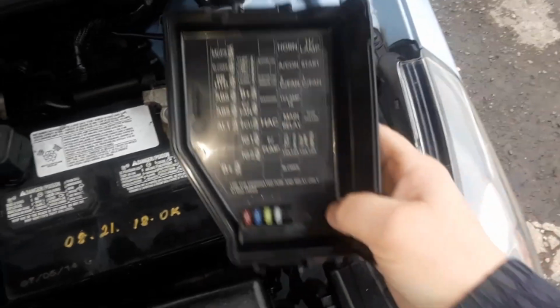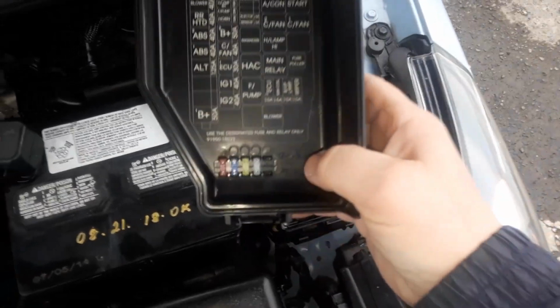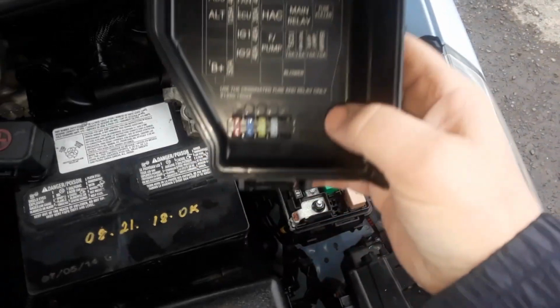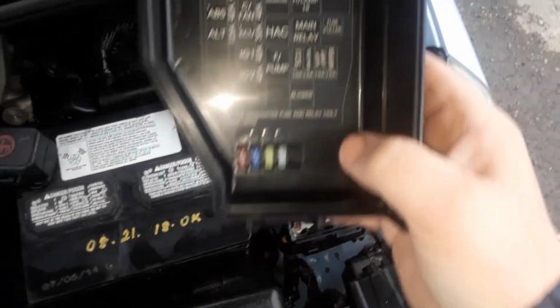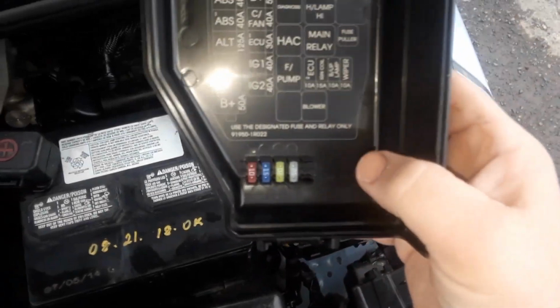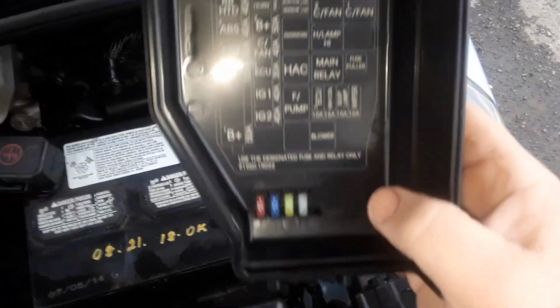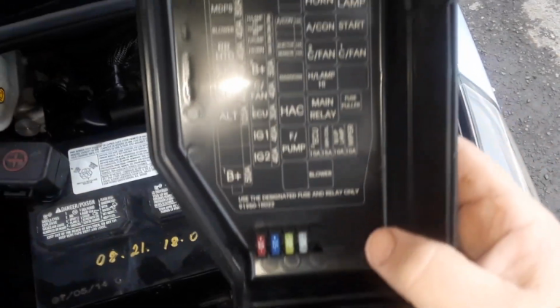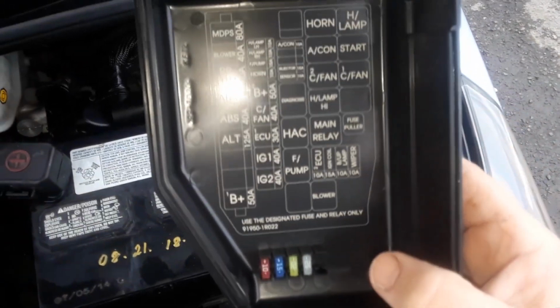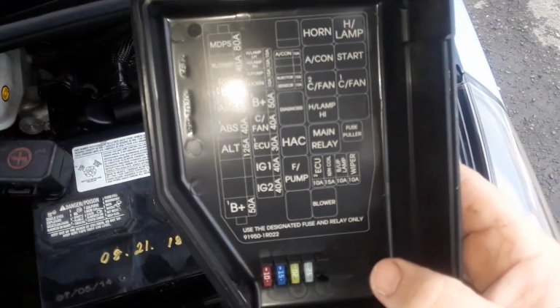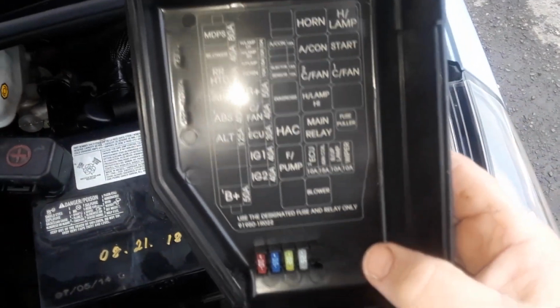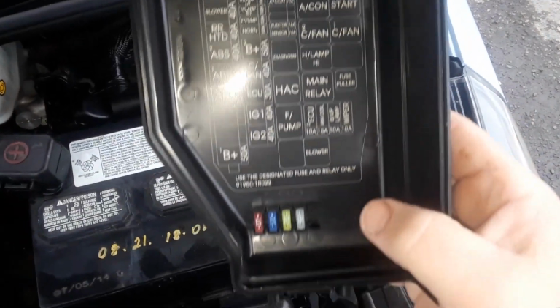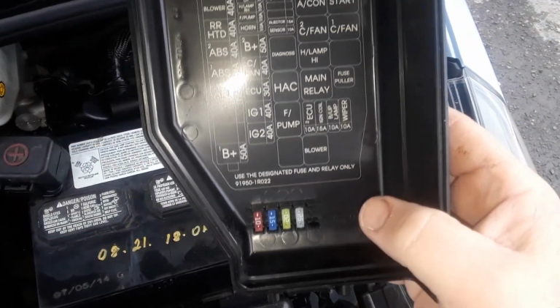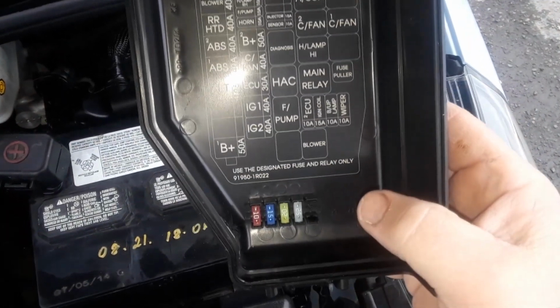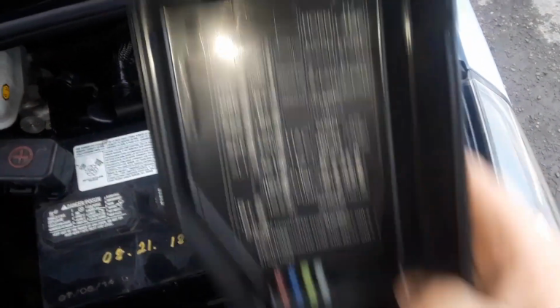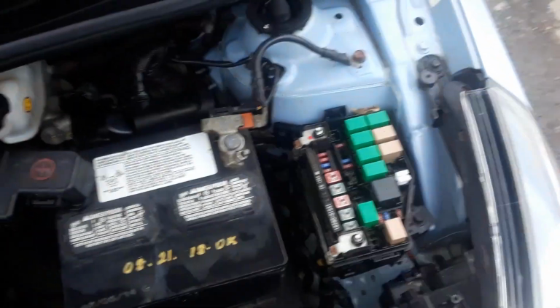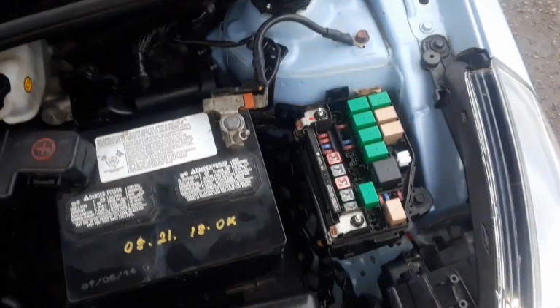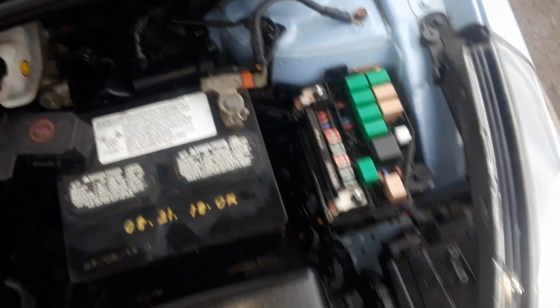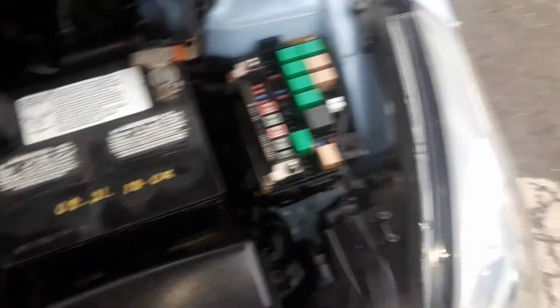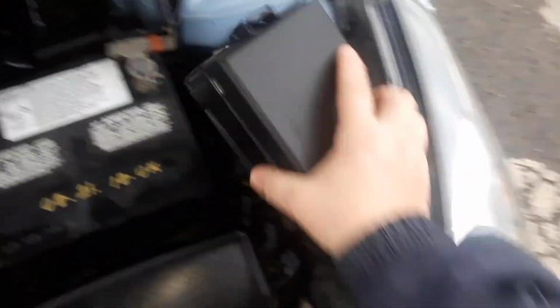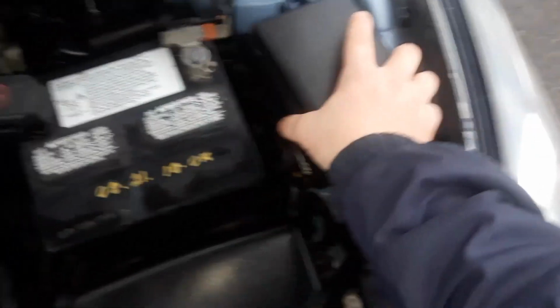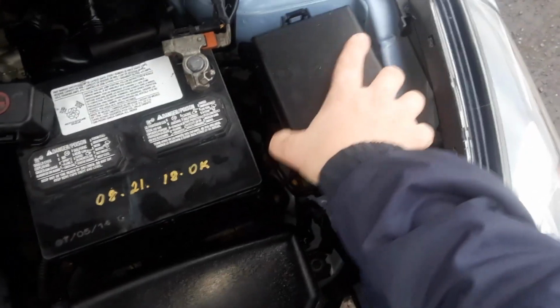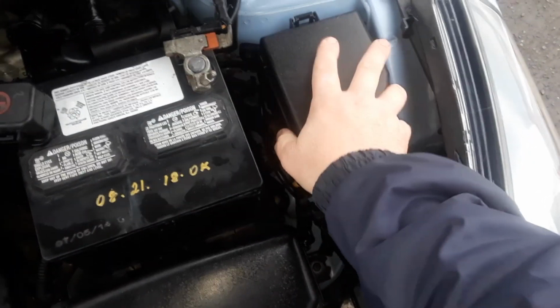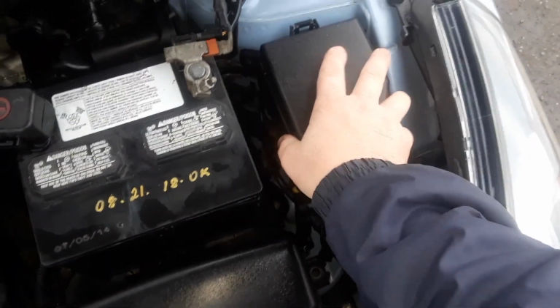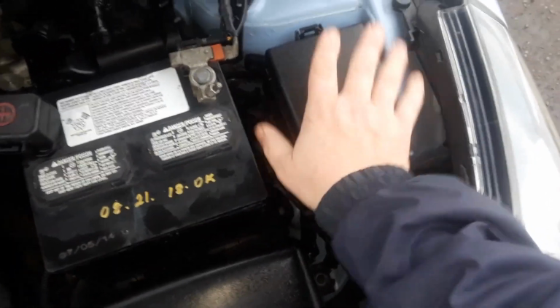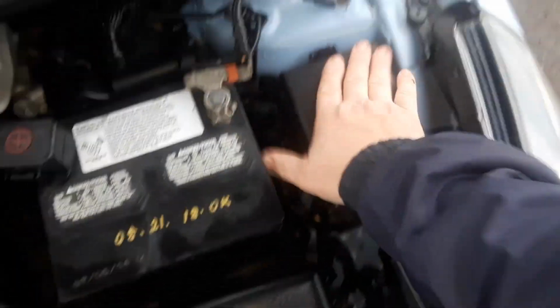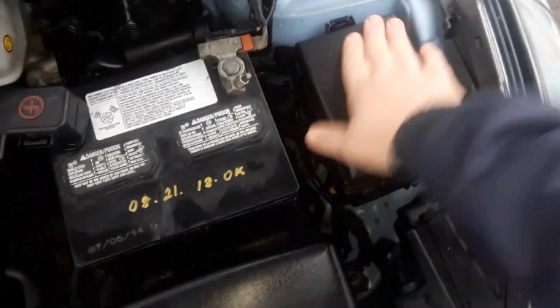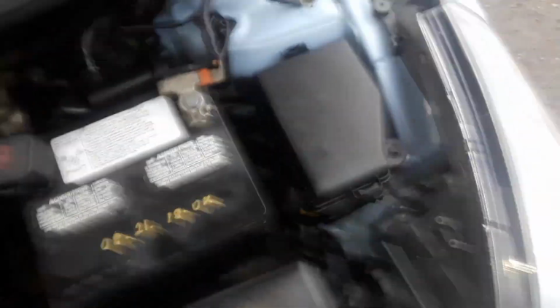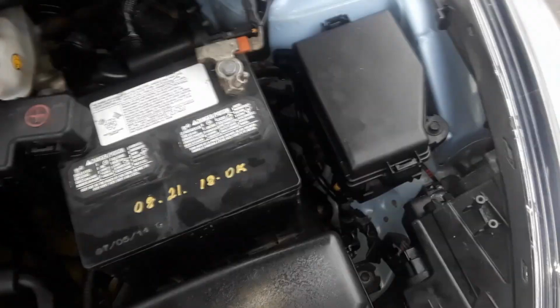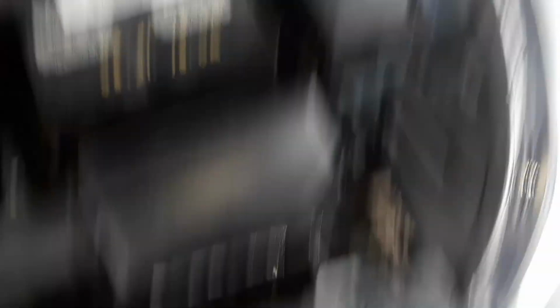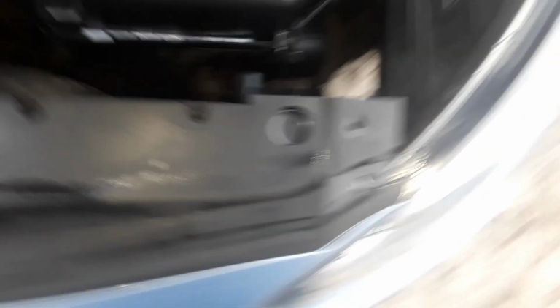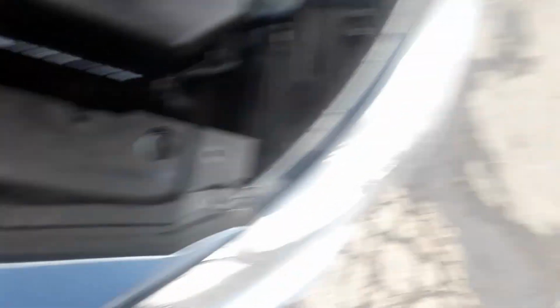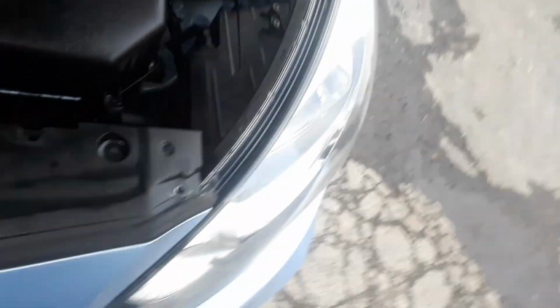Under the lid there's a template that shows you what the fuses are for, and some spare fuses. Sometimes a fuse puller as well.